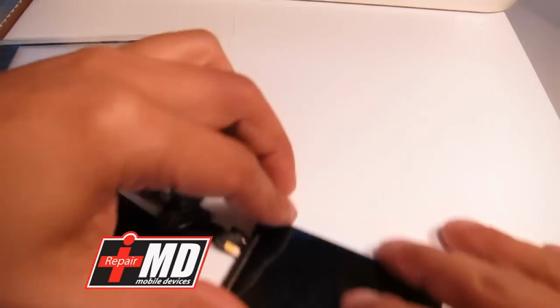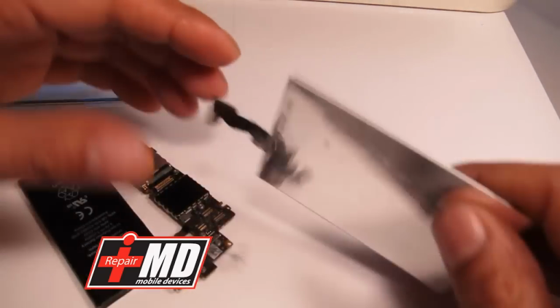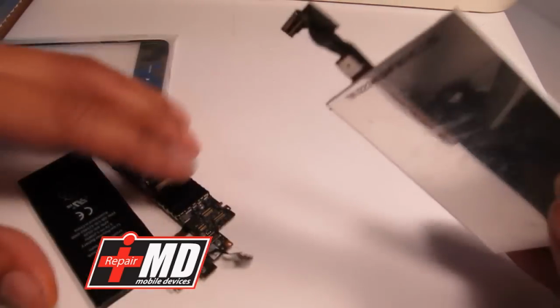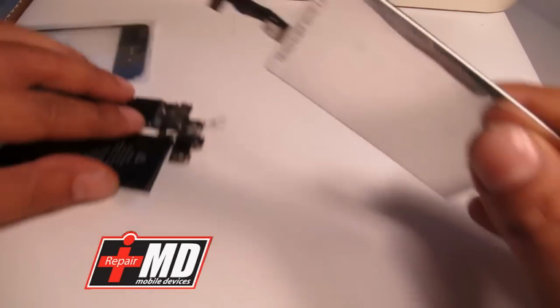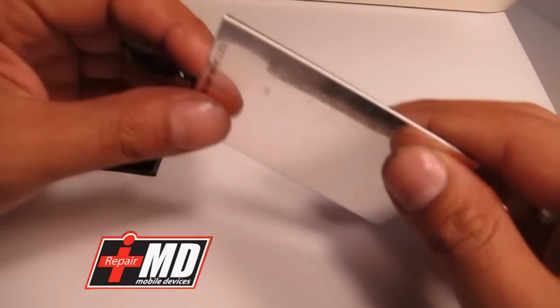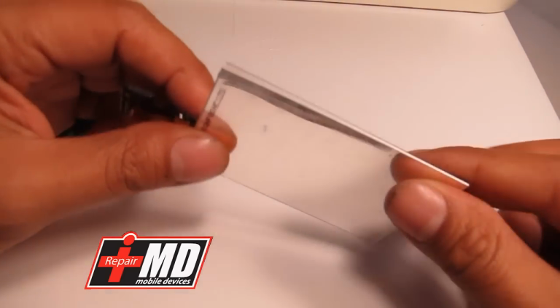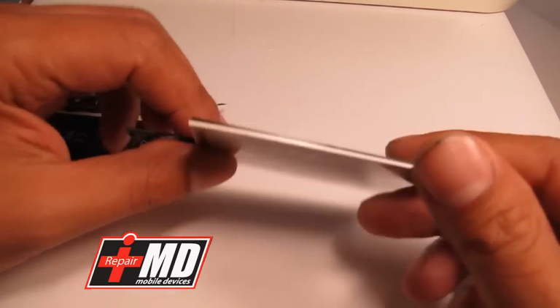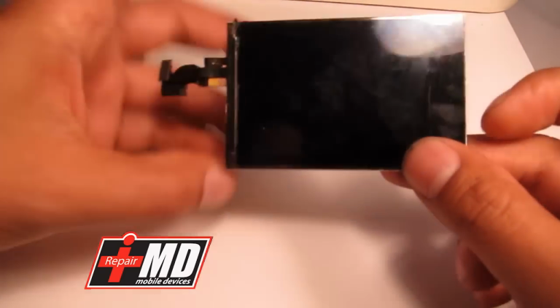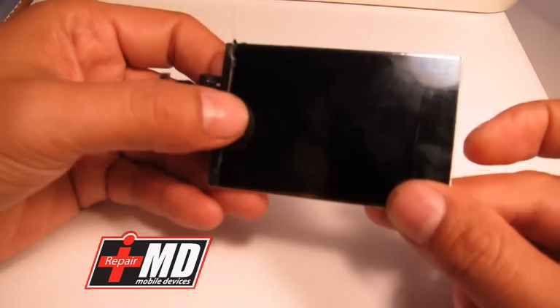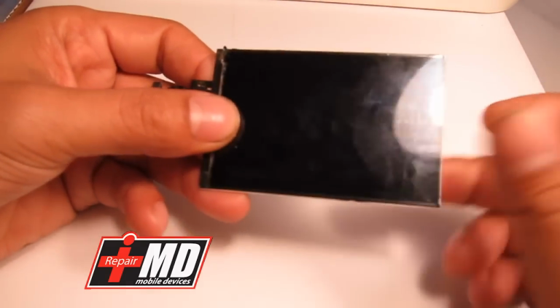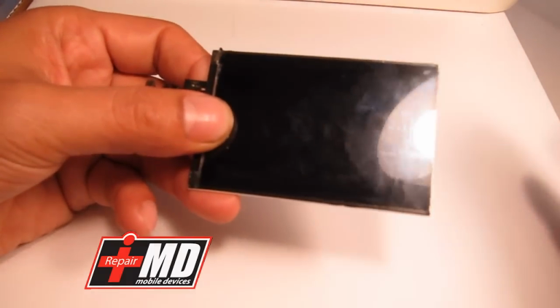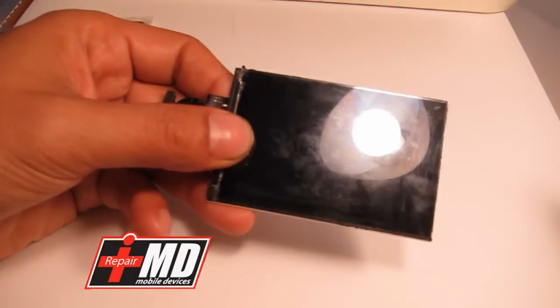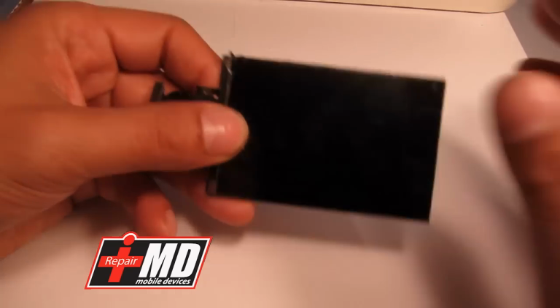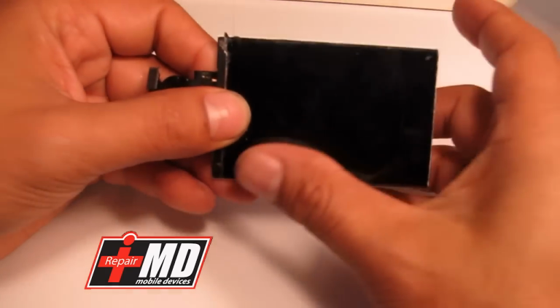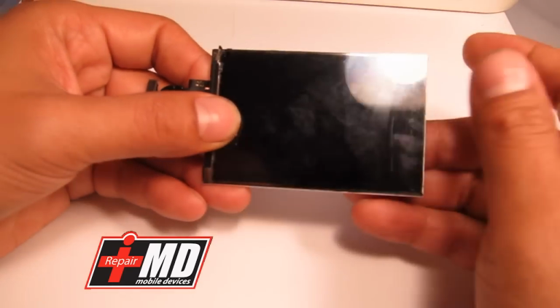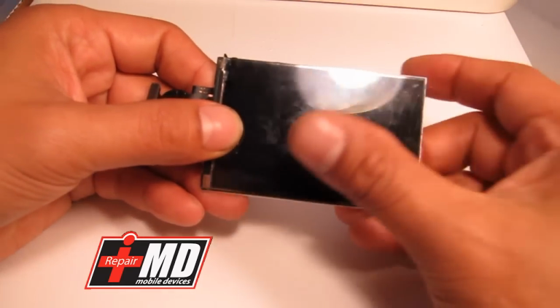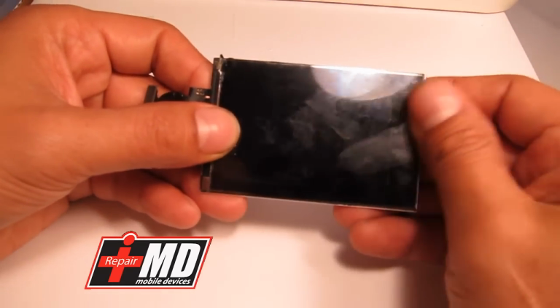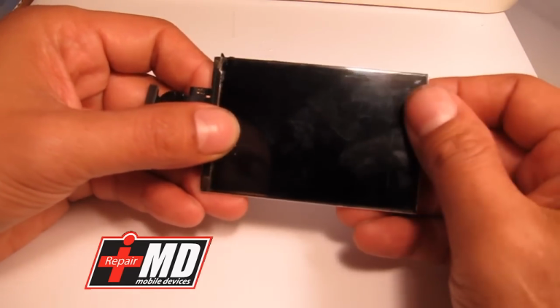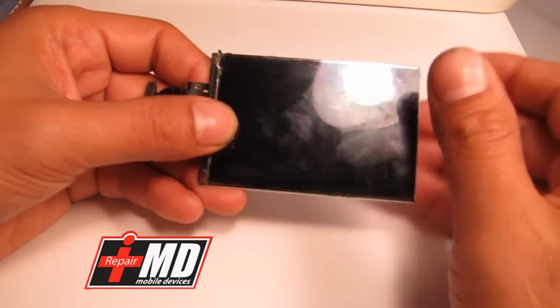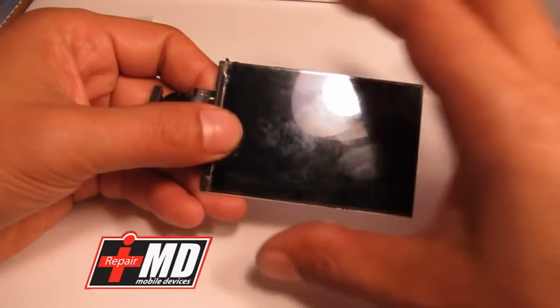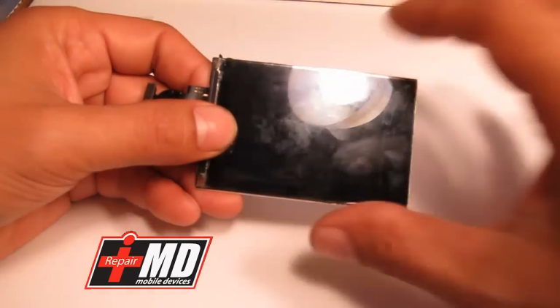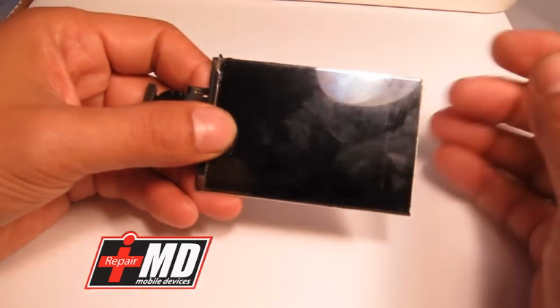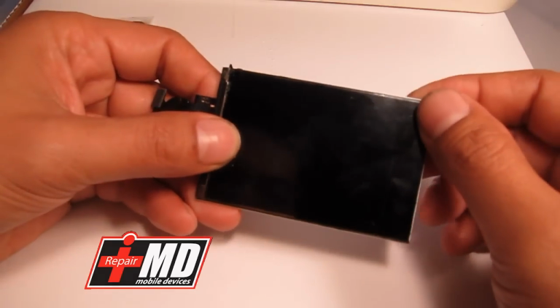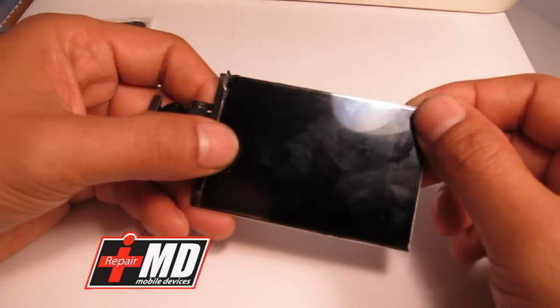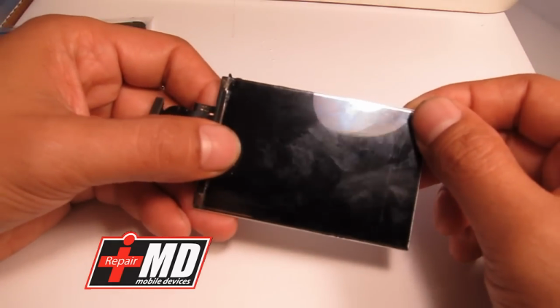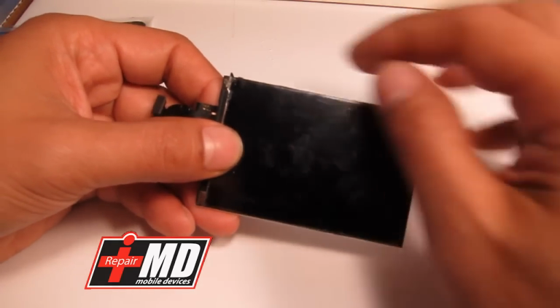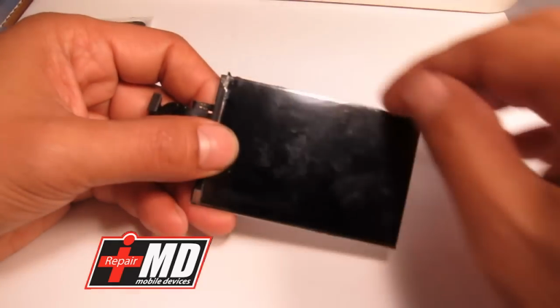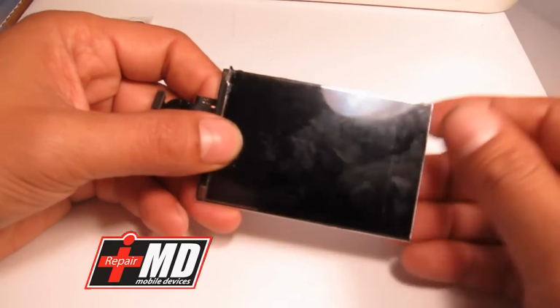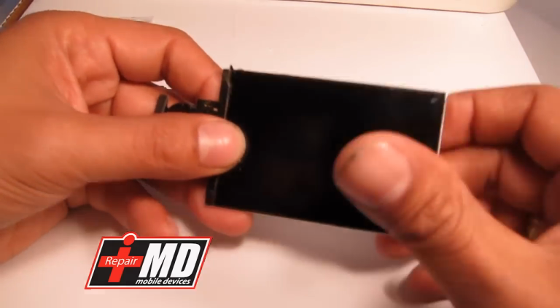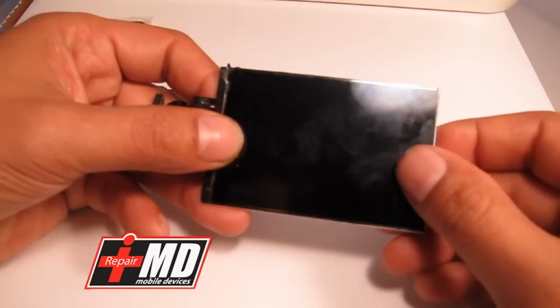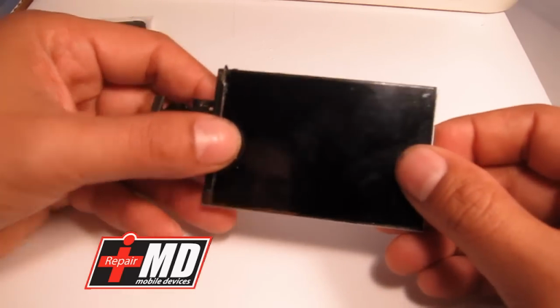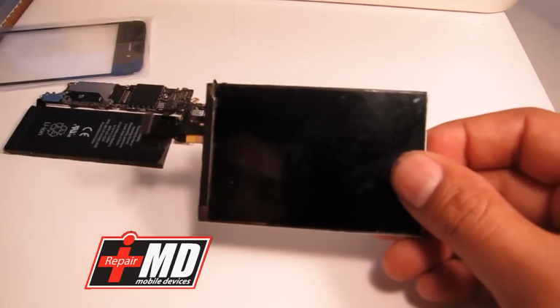The nano putty comes with the package, but the biggest problem is sometimes you can't really put the nano putty securely, so the liquid actually leaks to the back causing a really bad display when you mount it.